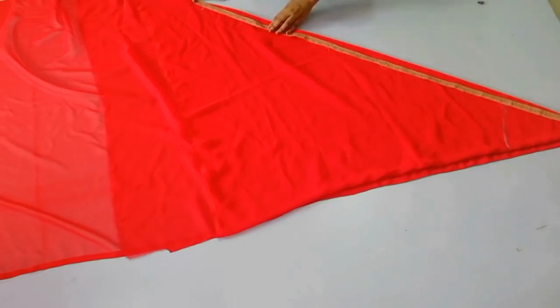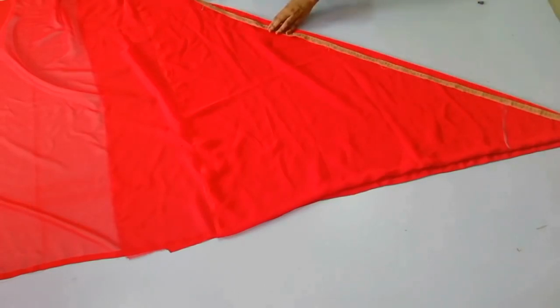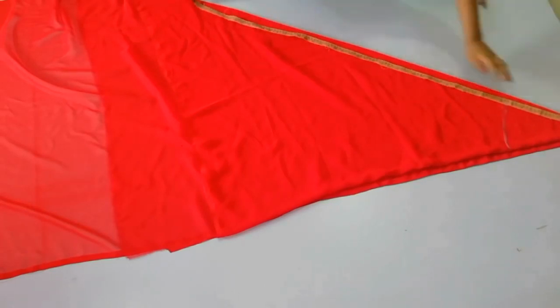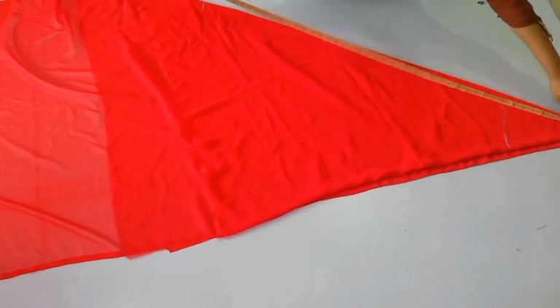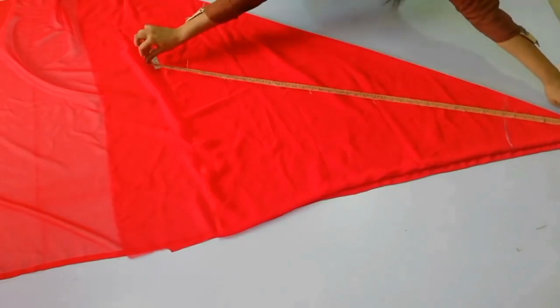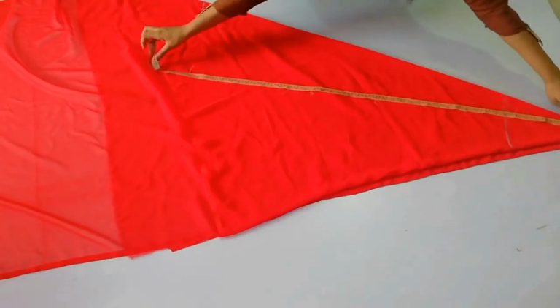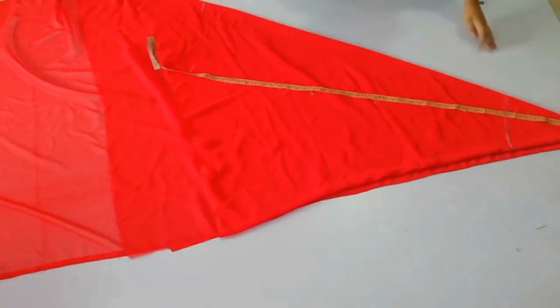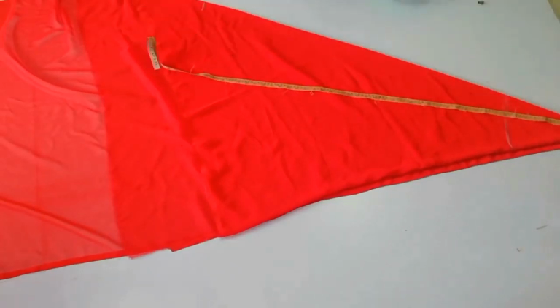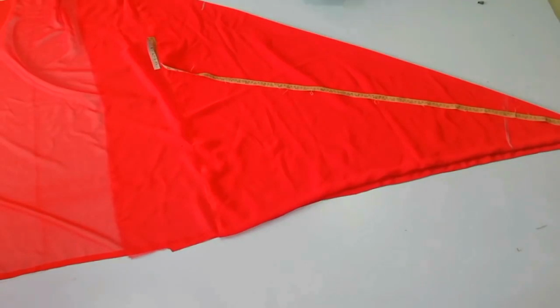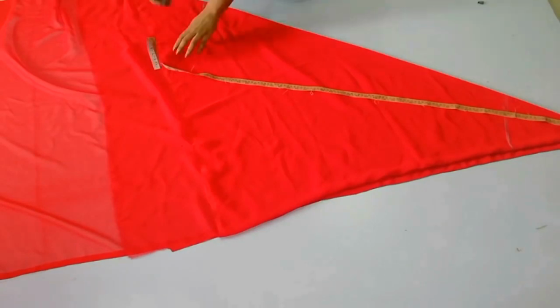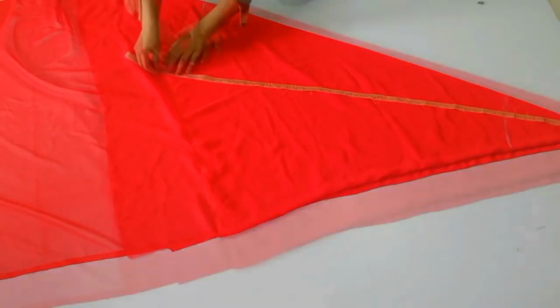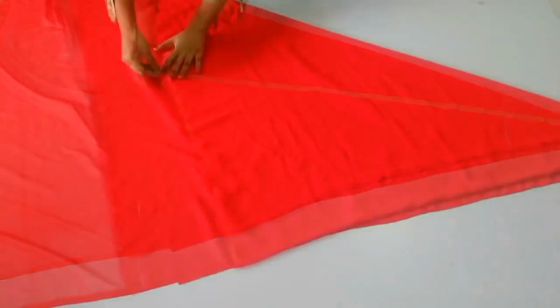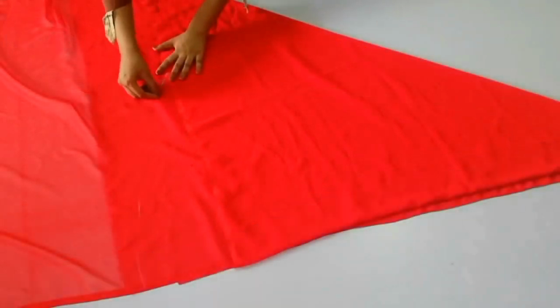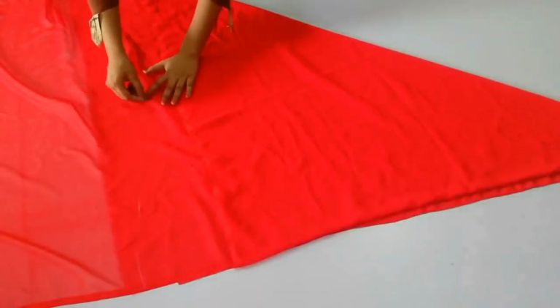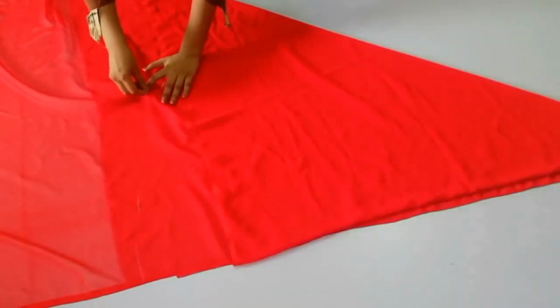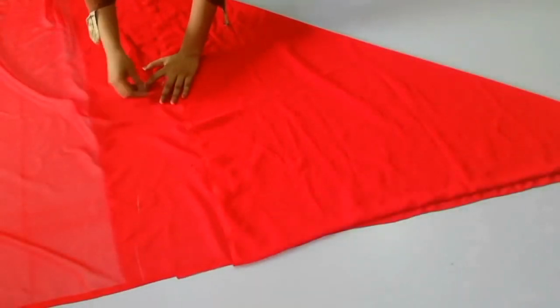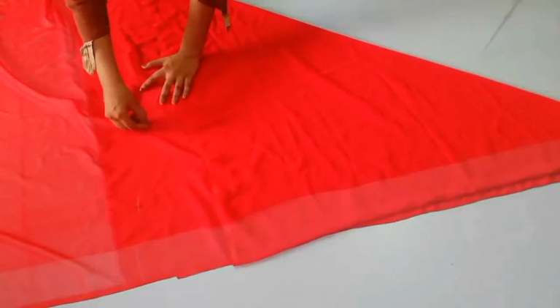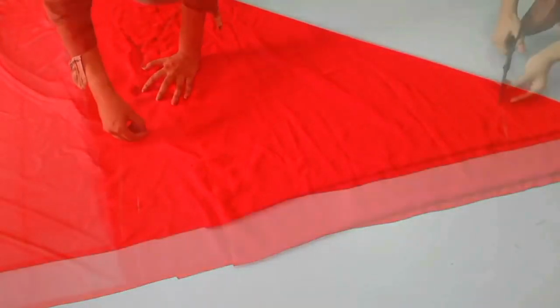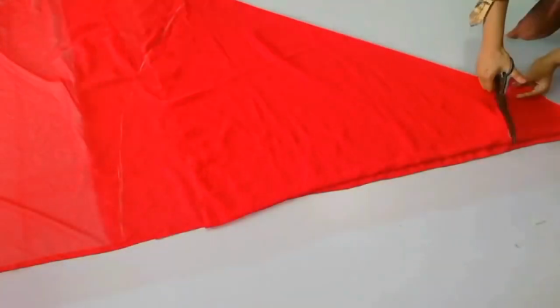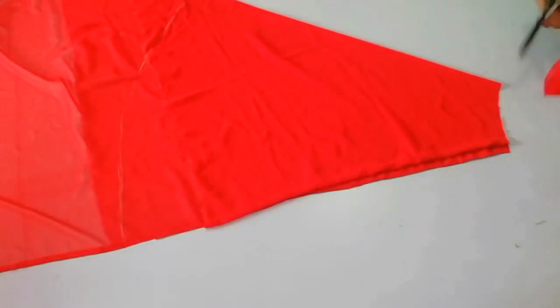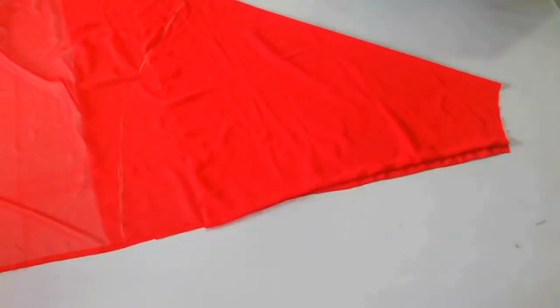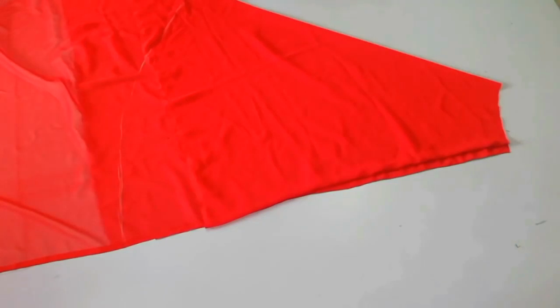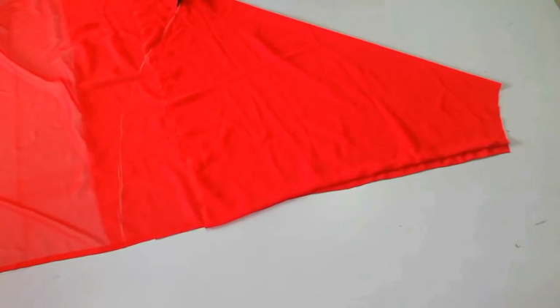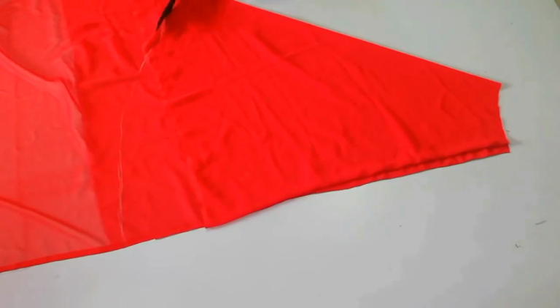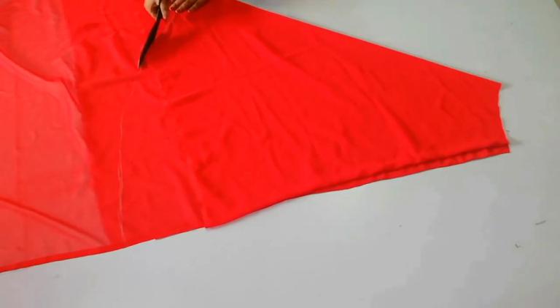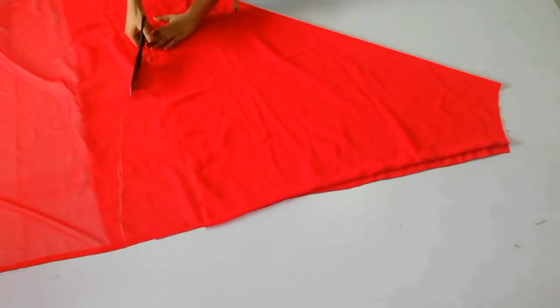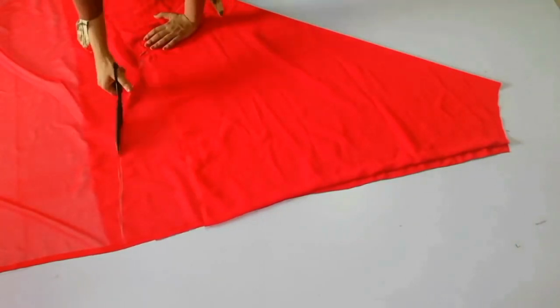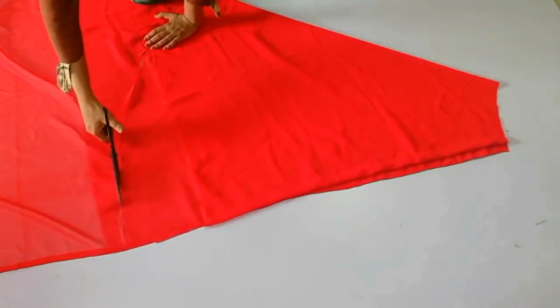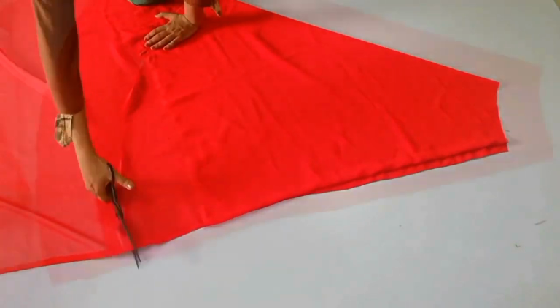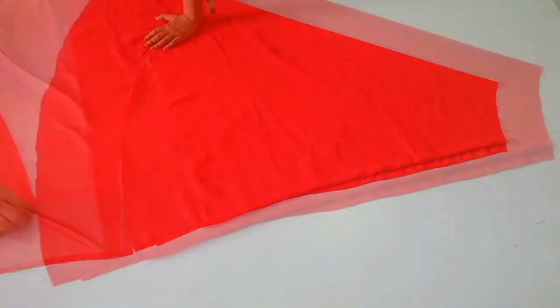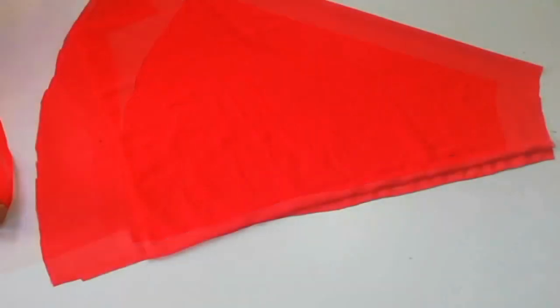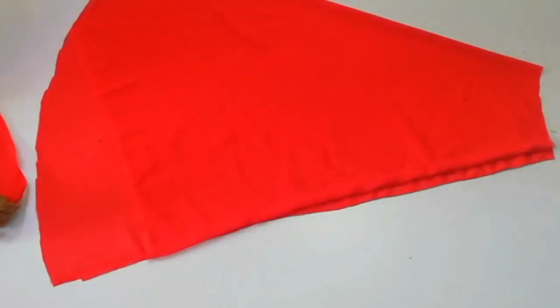Then you will mark the same way — you will come down and make the shape. Then you cut with the scissors and you can see 2 layers.